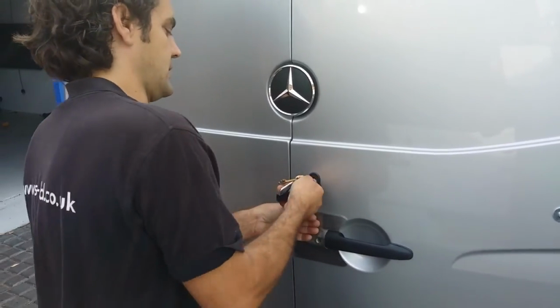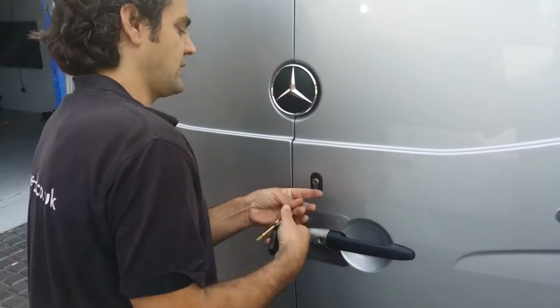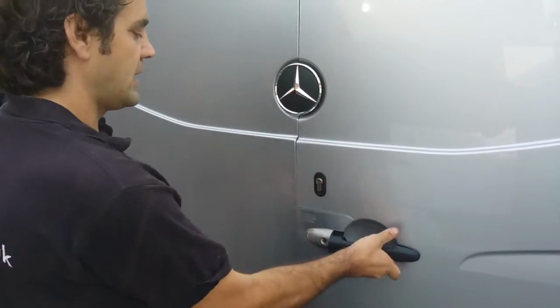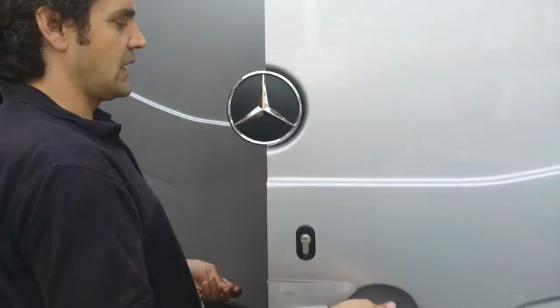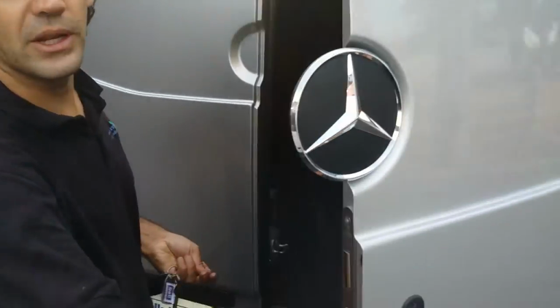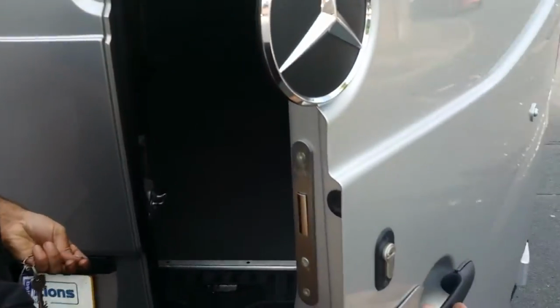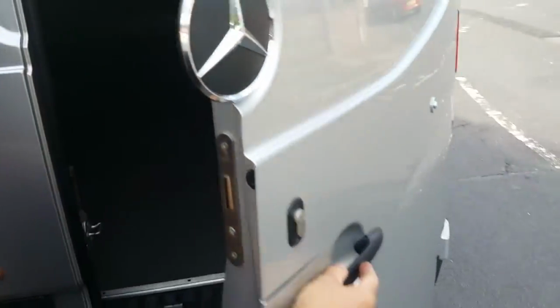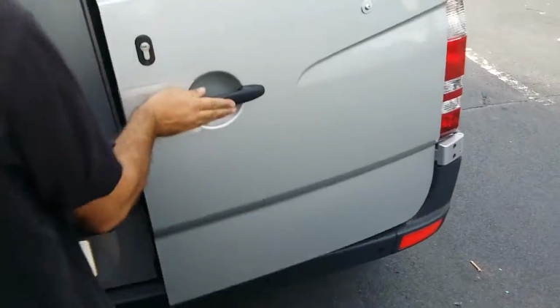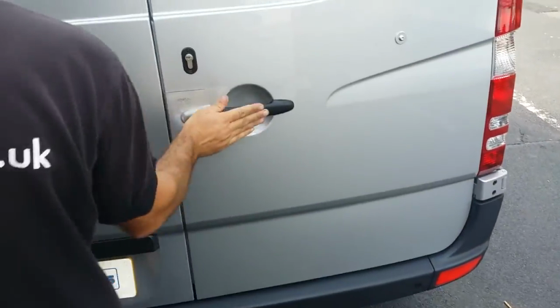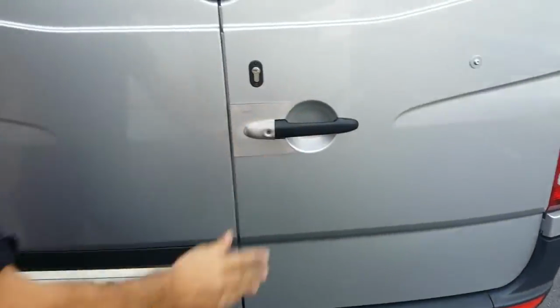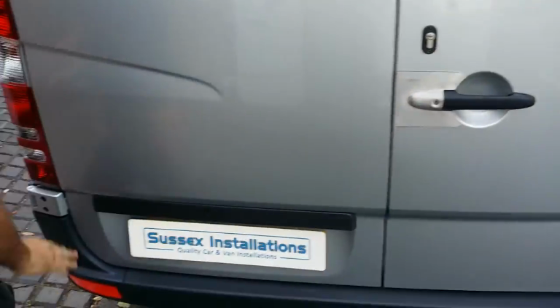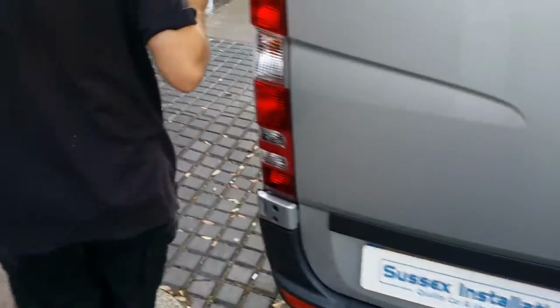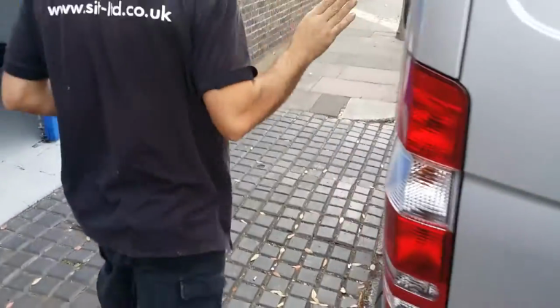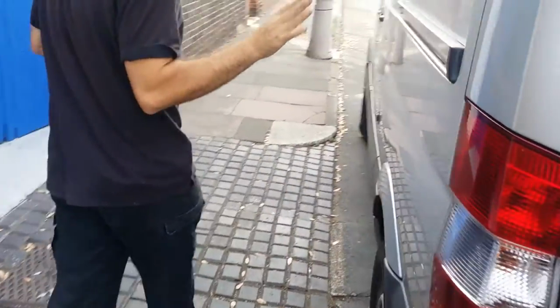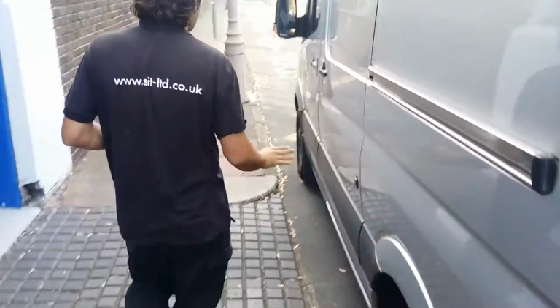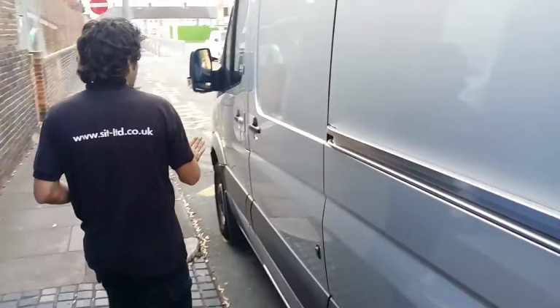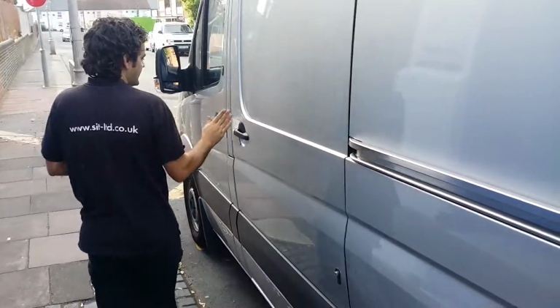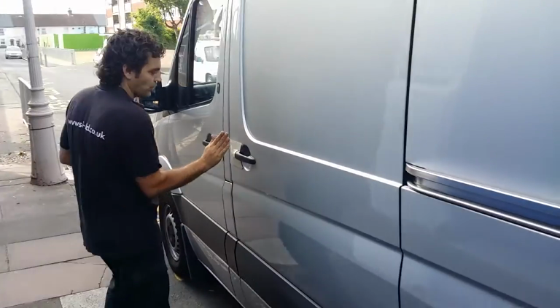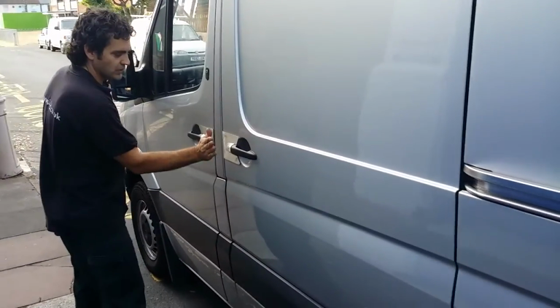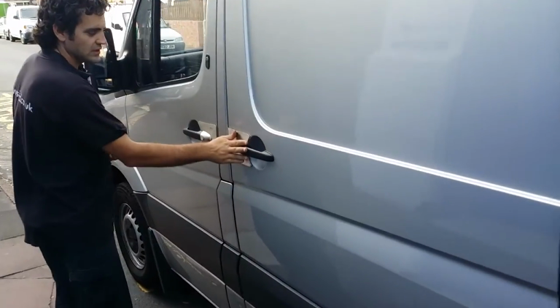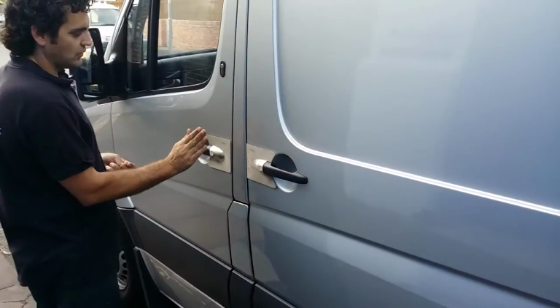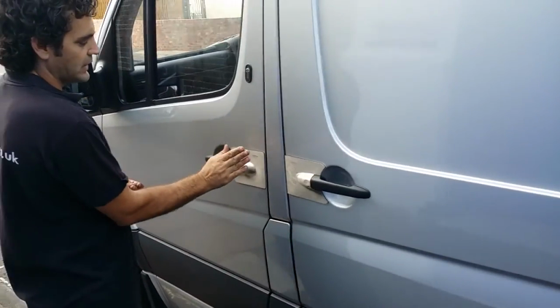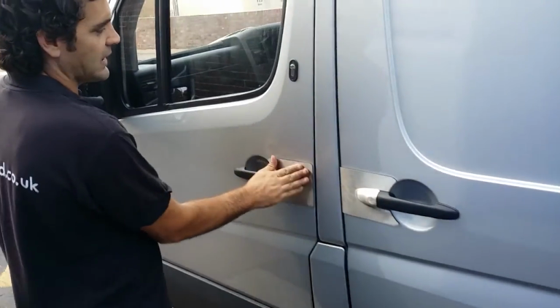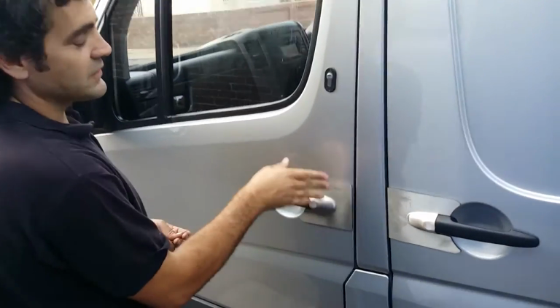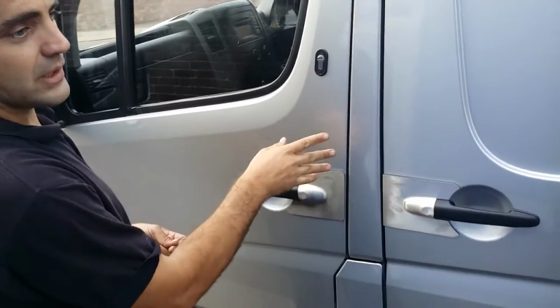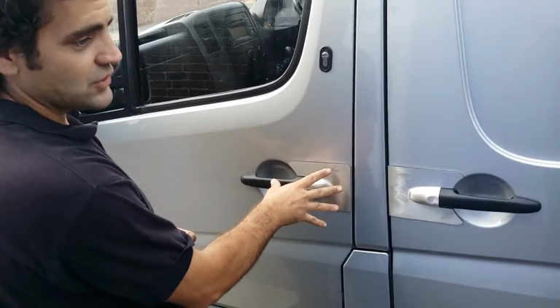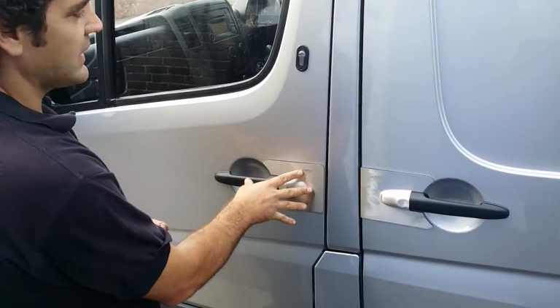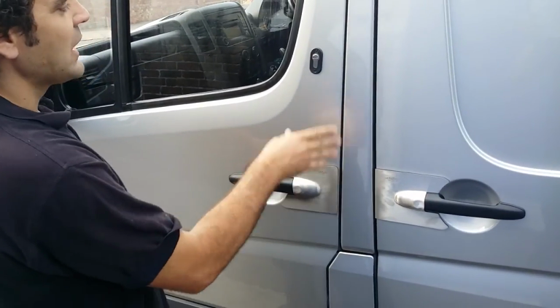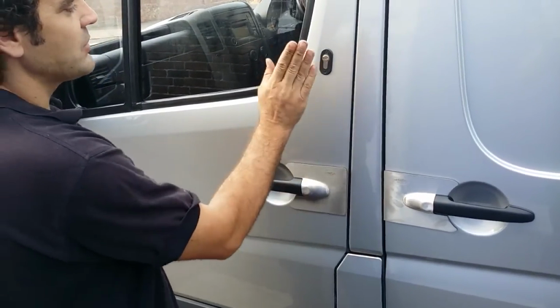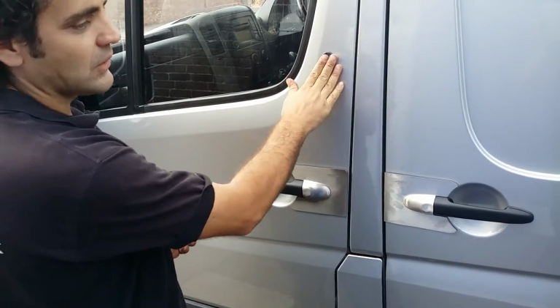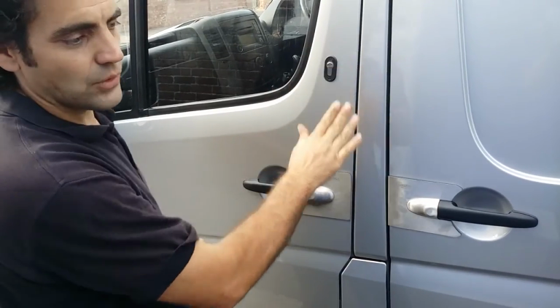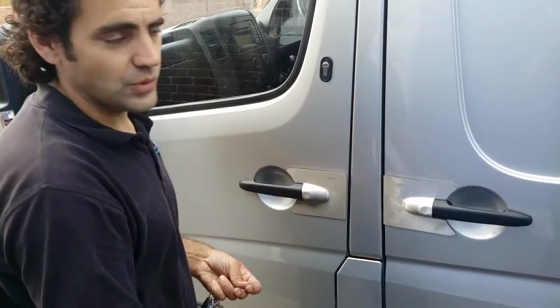I'll just undo that and we can open up. Now, the armour plates that we fitted on all the doors — the side load door, the driver's door, and the passenger door — and the deadlocks again on all the doors.